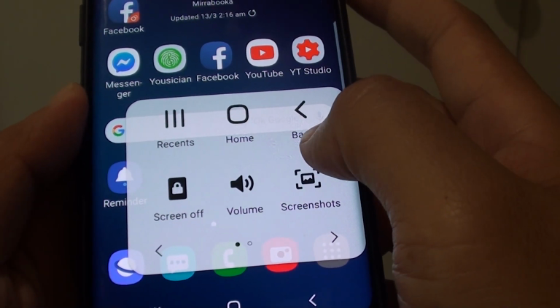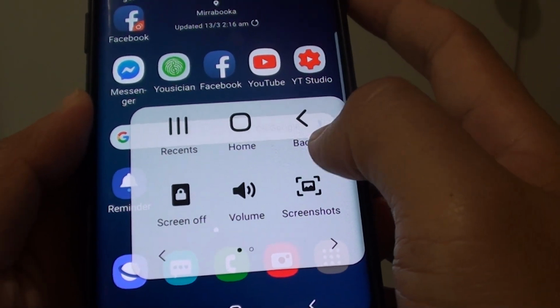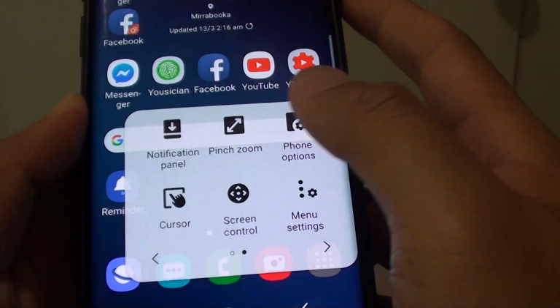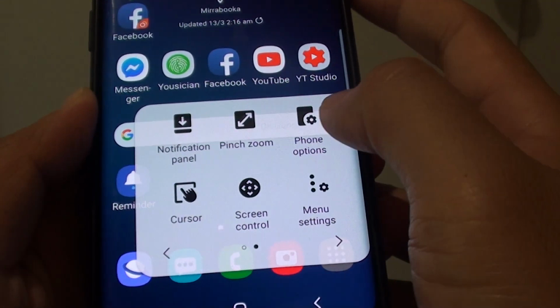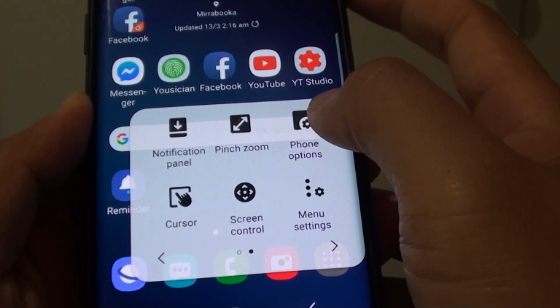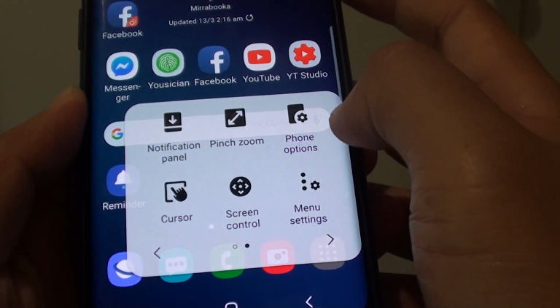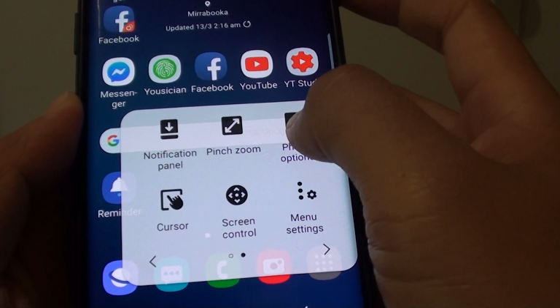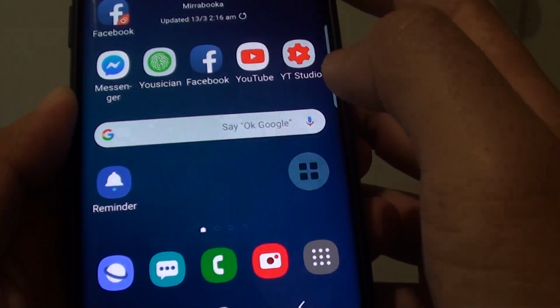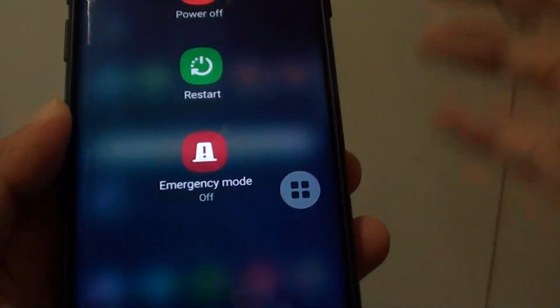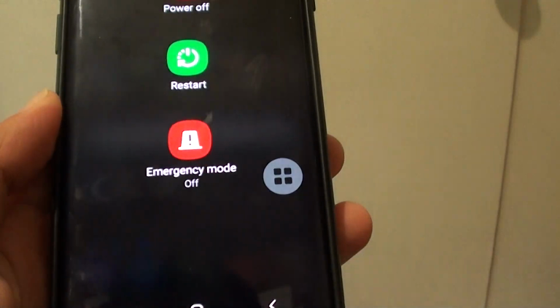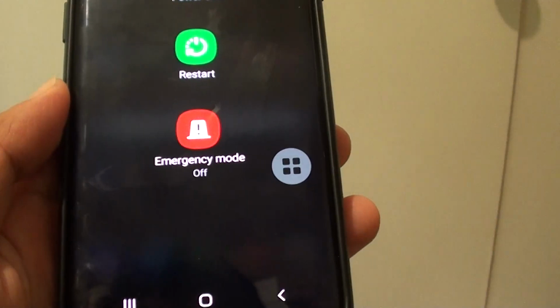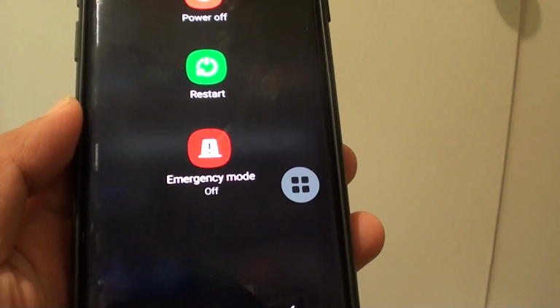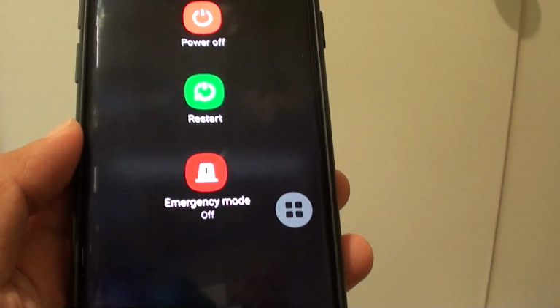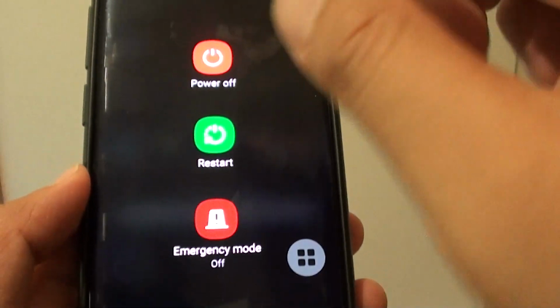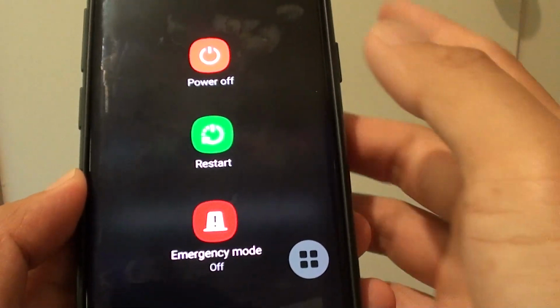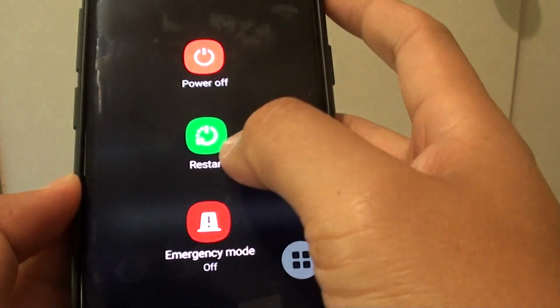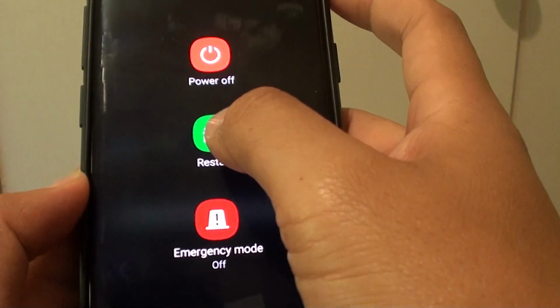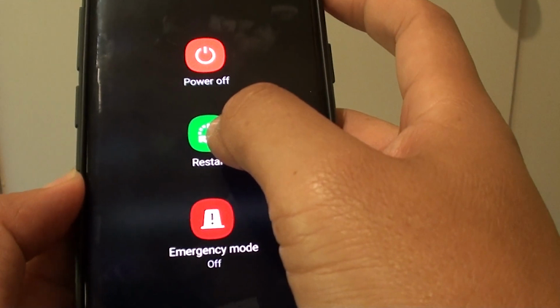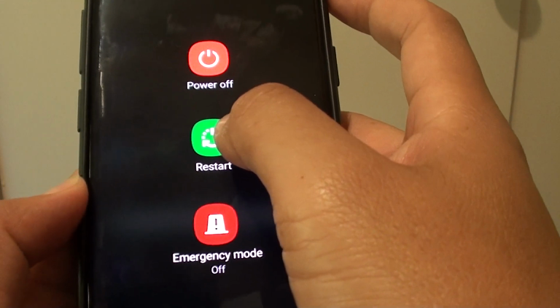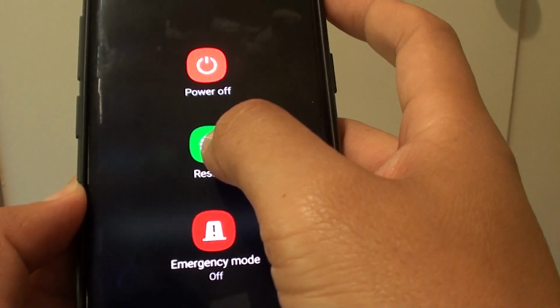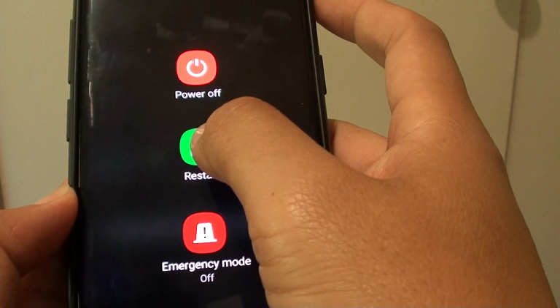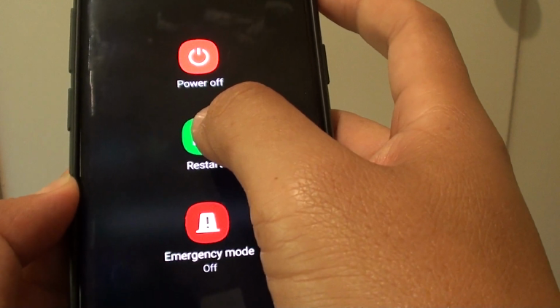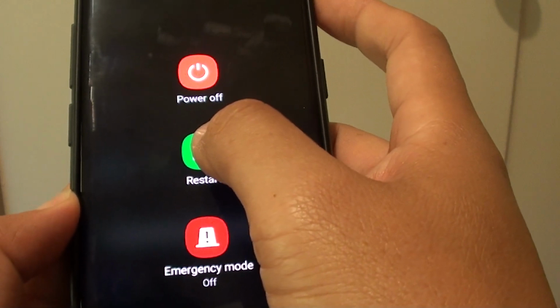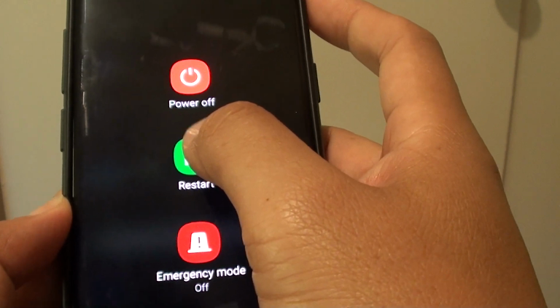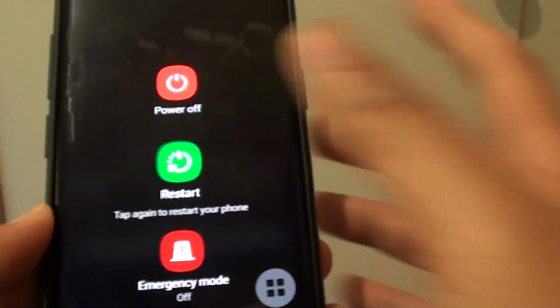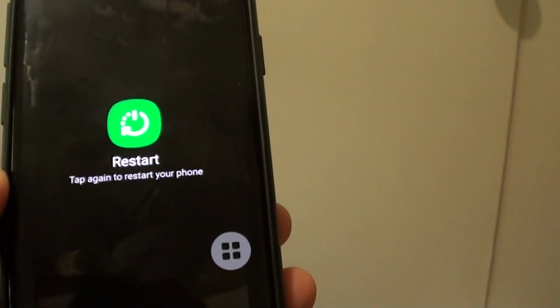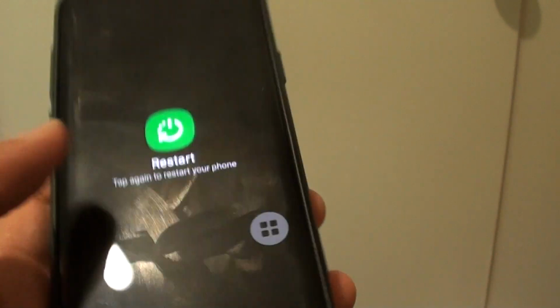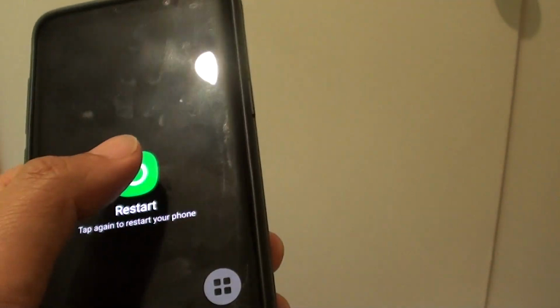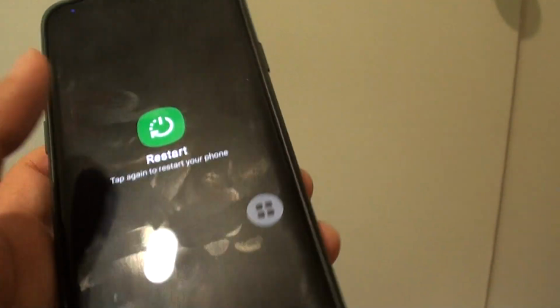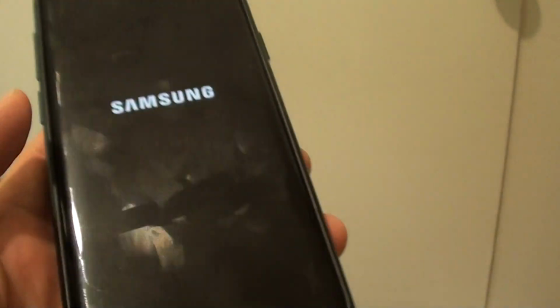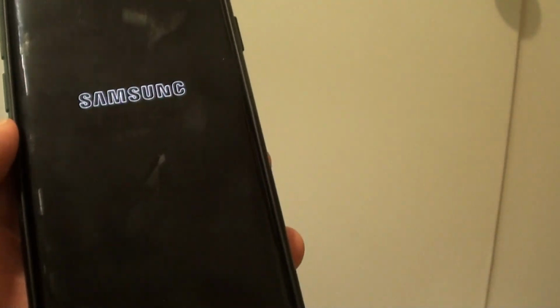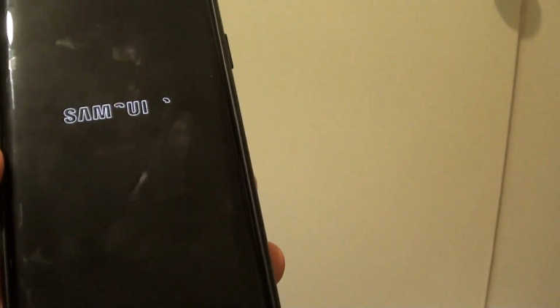Tap on Phone Options. On the Phone Options, tap on the Restart button and your phone will restart. Tap on Restart and that's it.